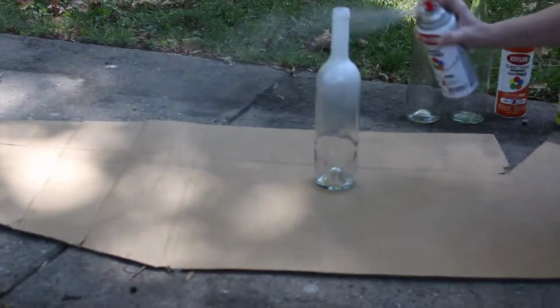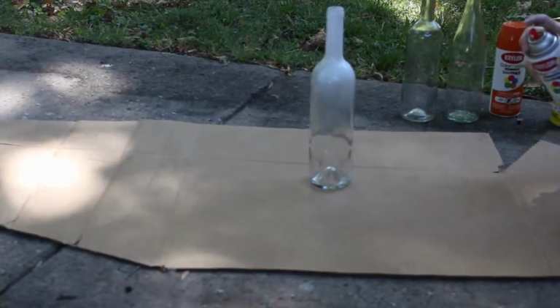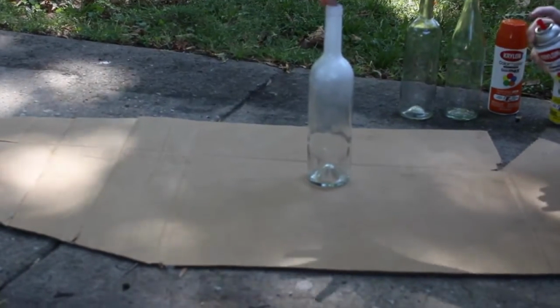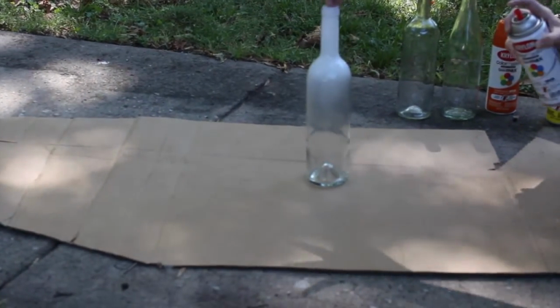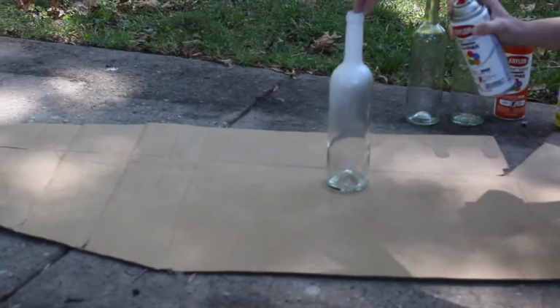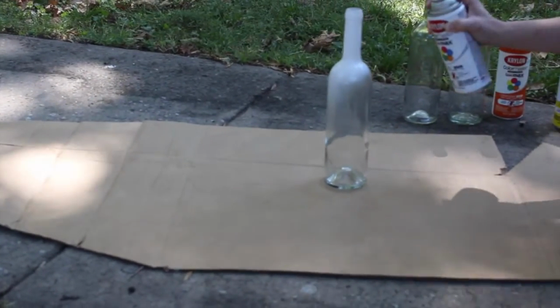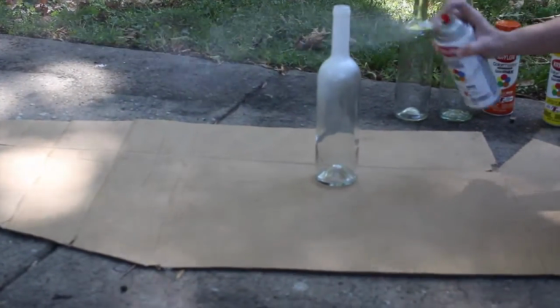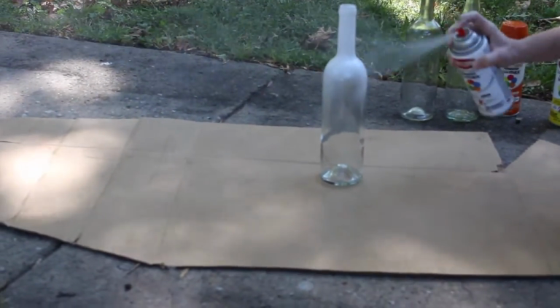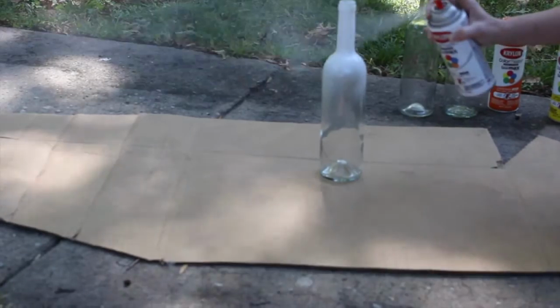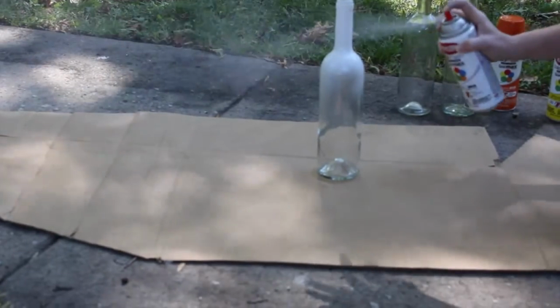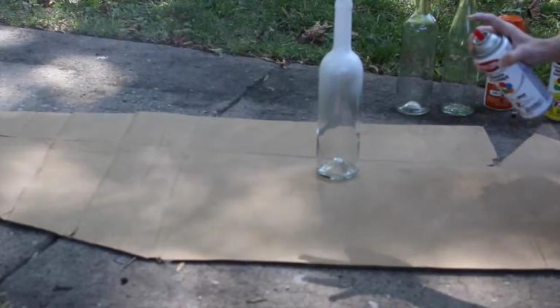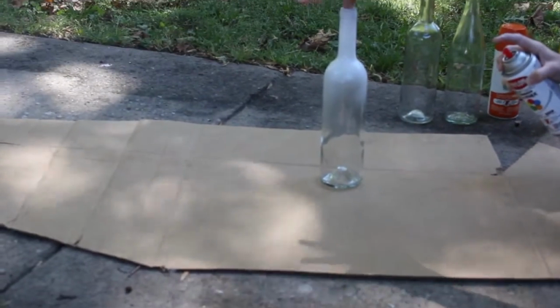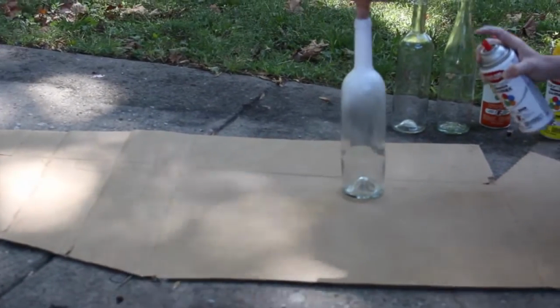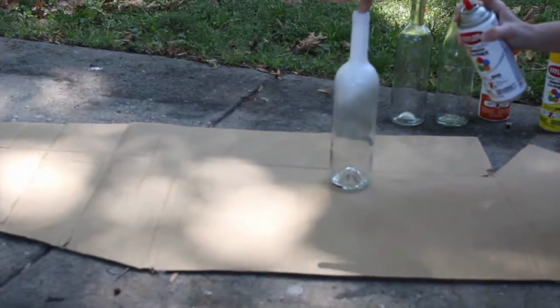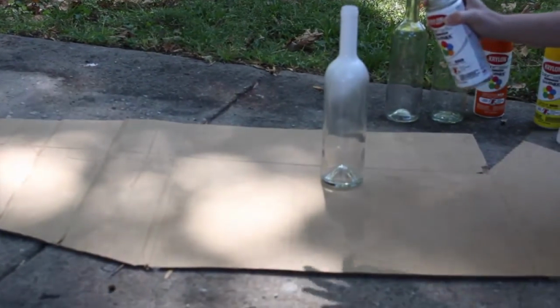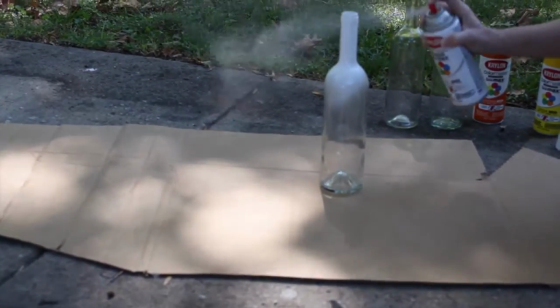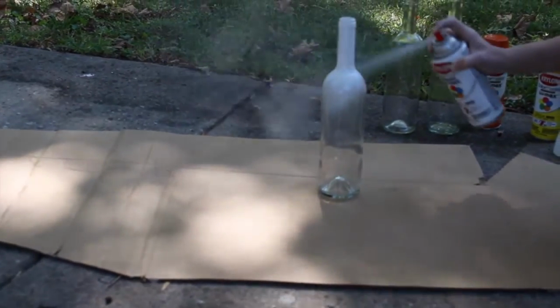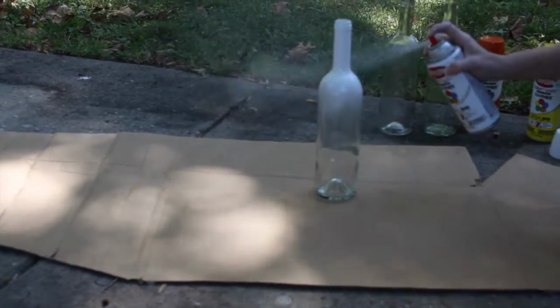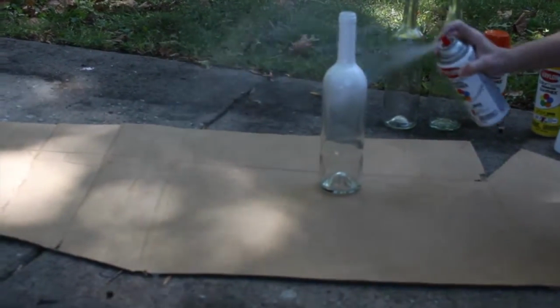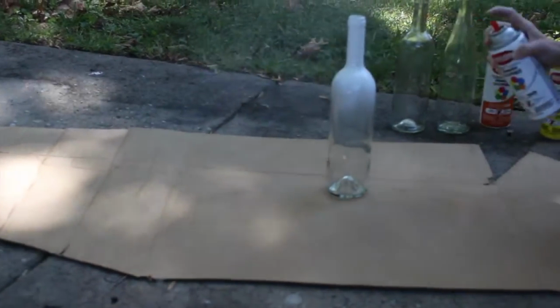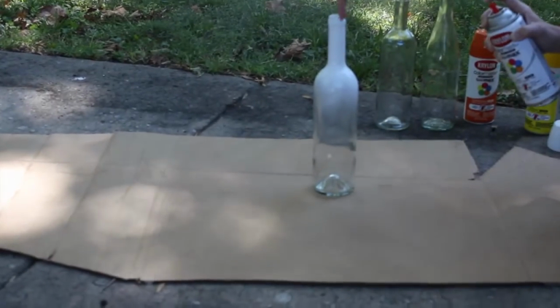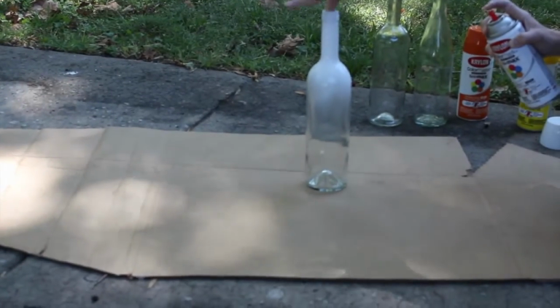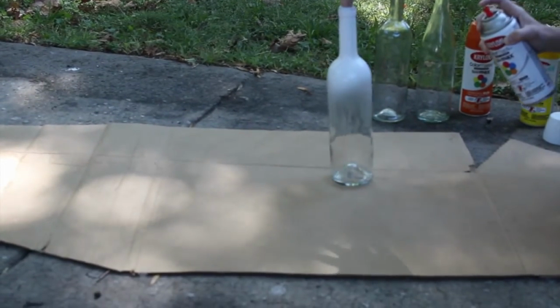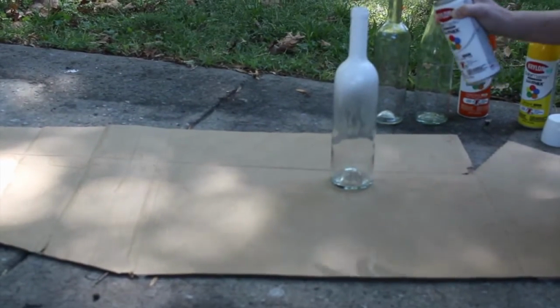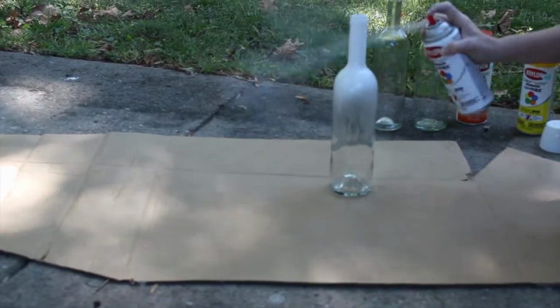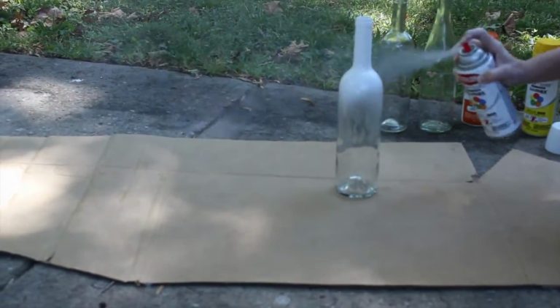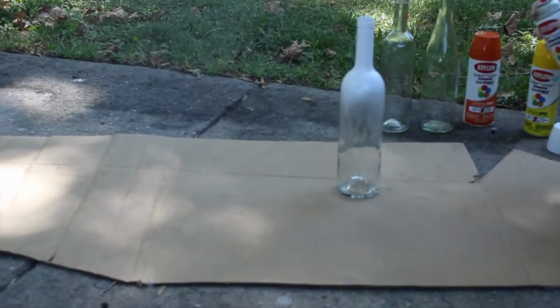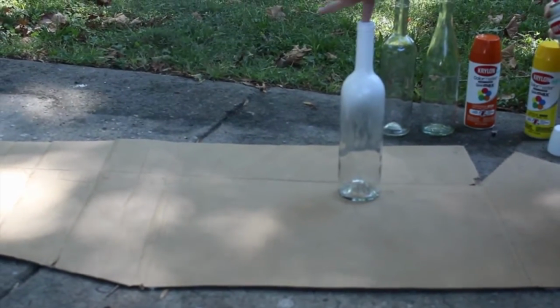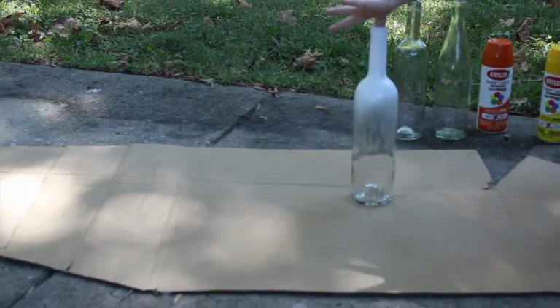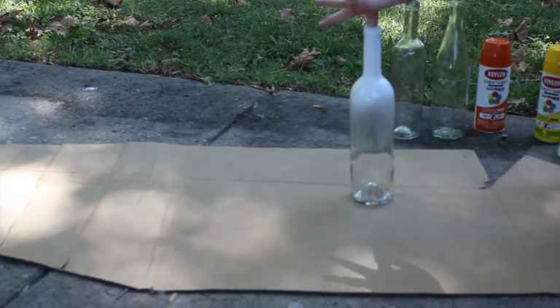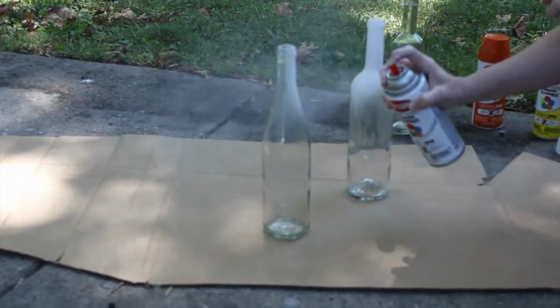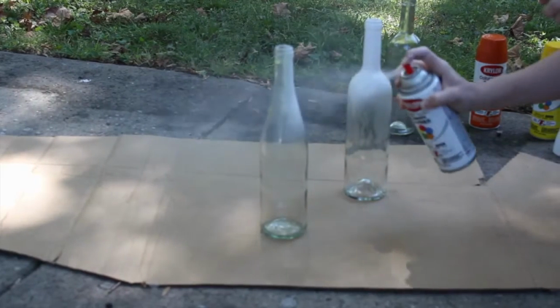The first thing you're going to do is spray paint the white at the top of the bottle. There is no rhyme or reason to this — it doesn't need to be super neat. If you look at a candy corn, the lines on it aren't super neat, so the messier the better in my opinion.